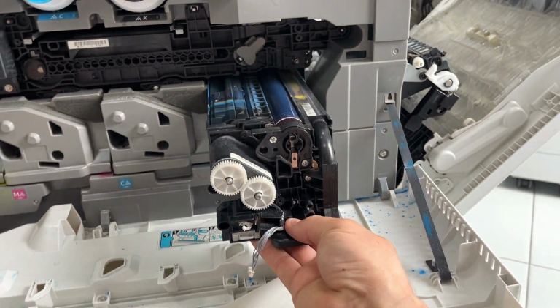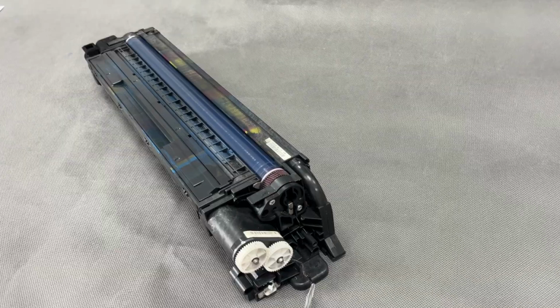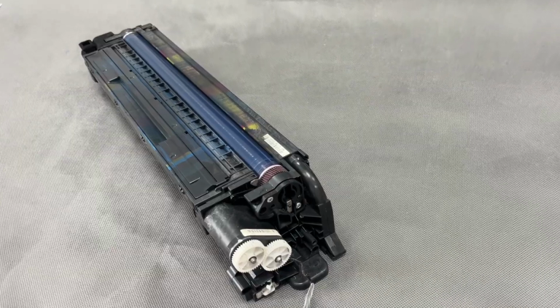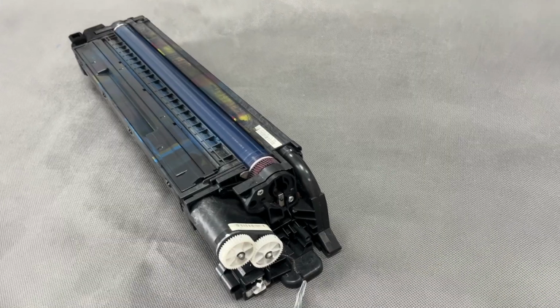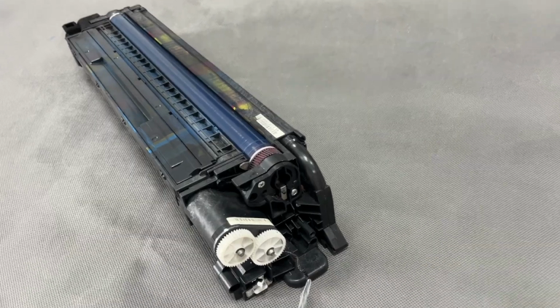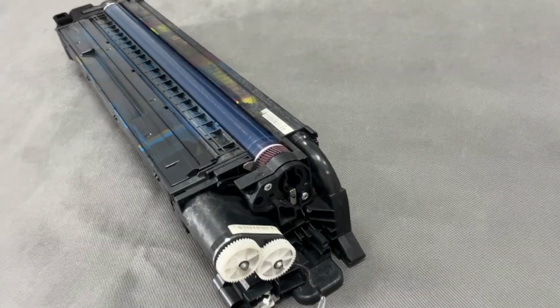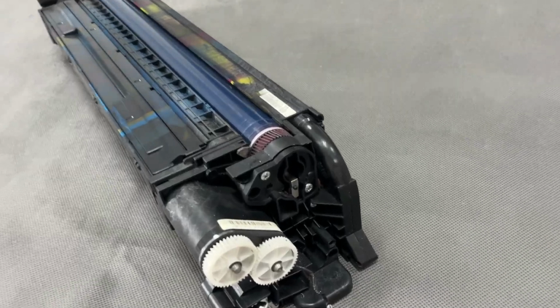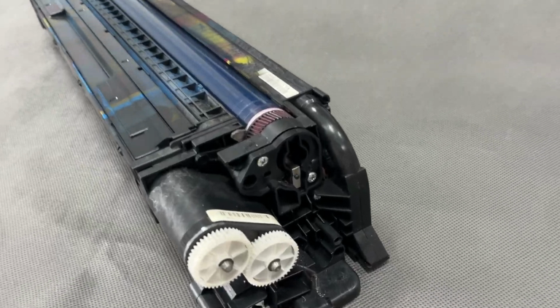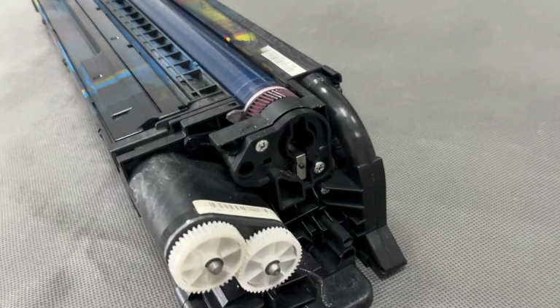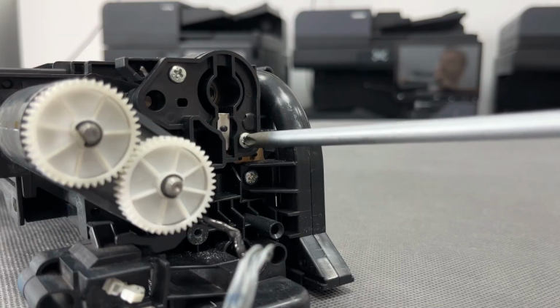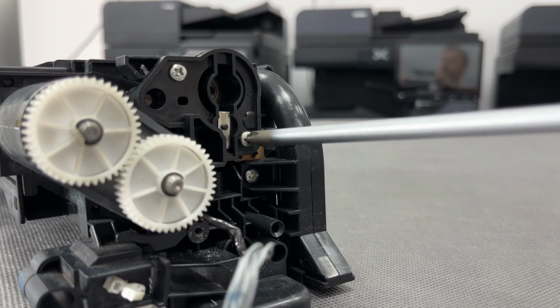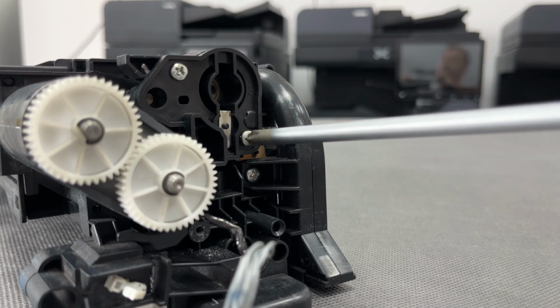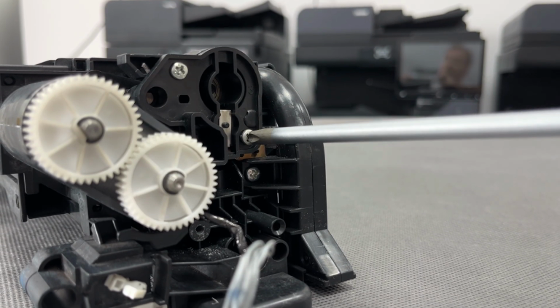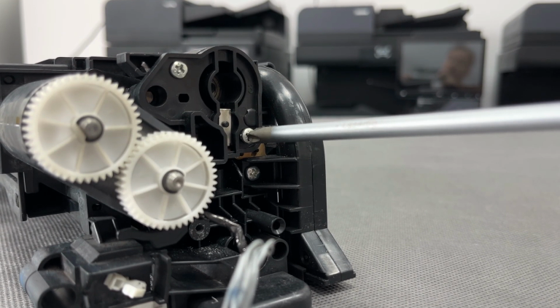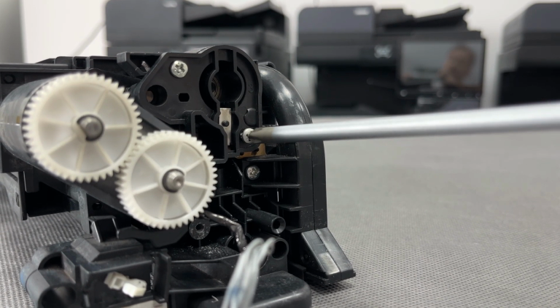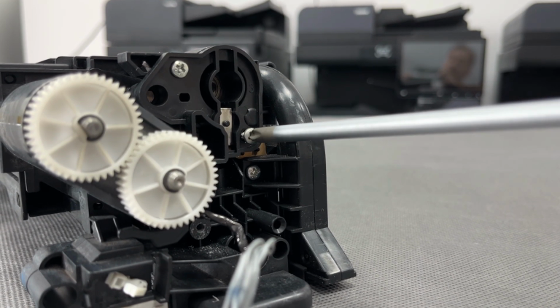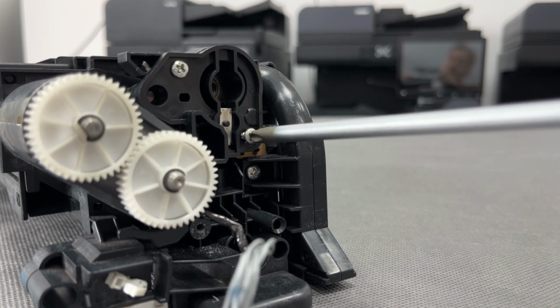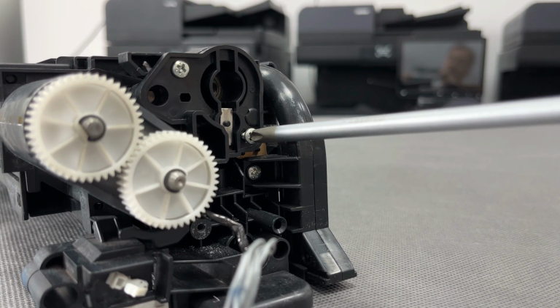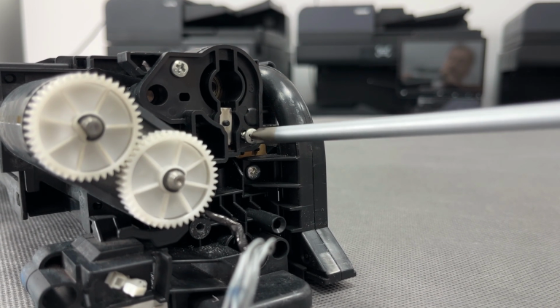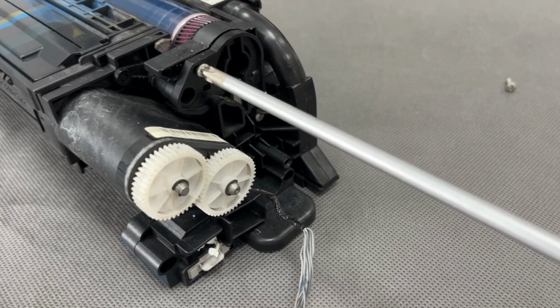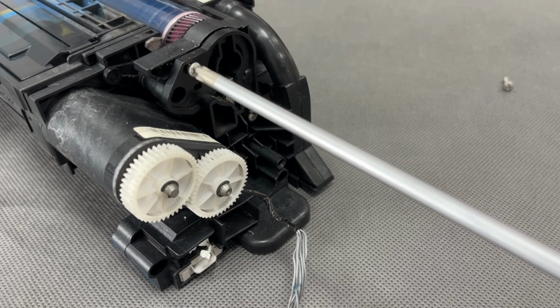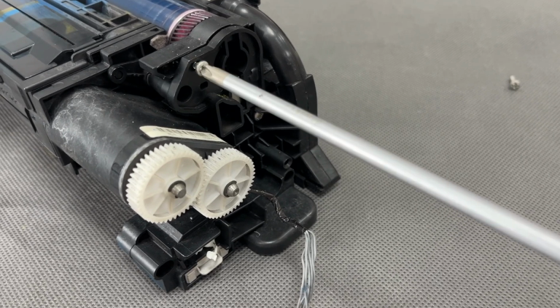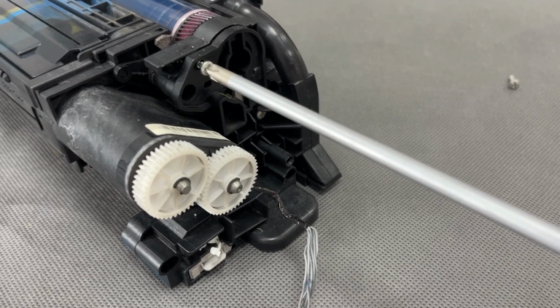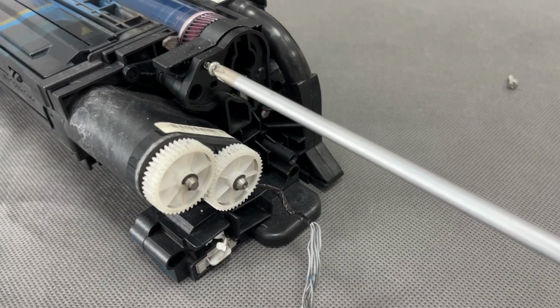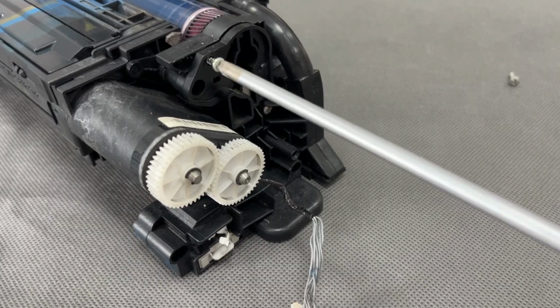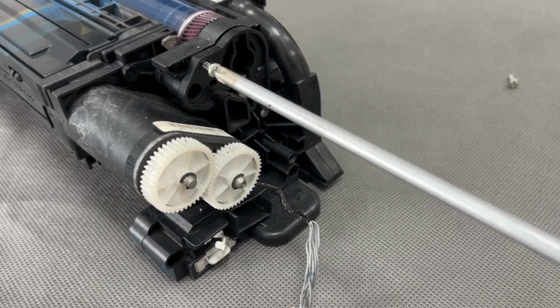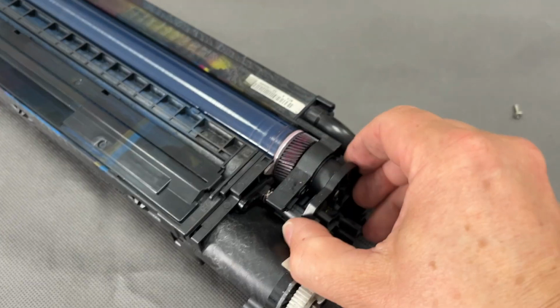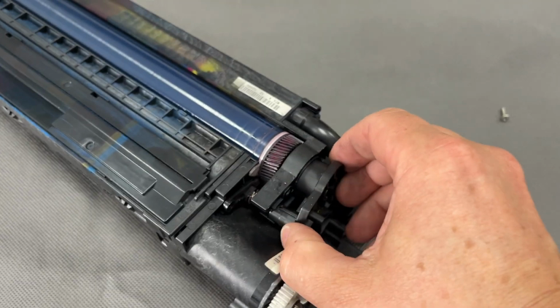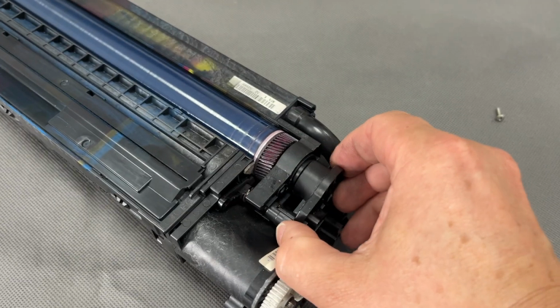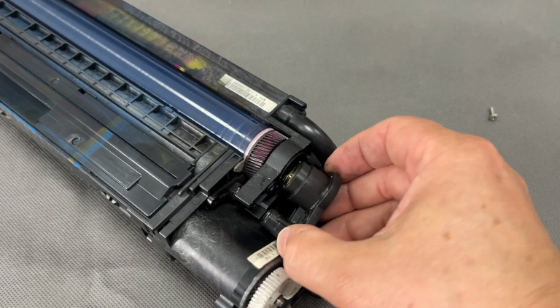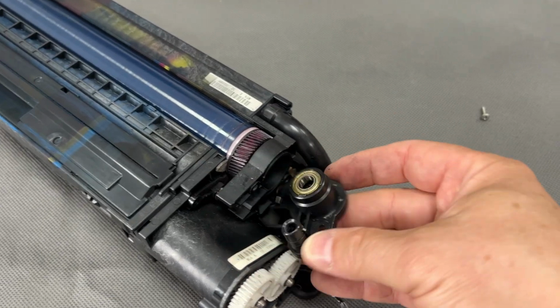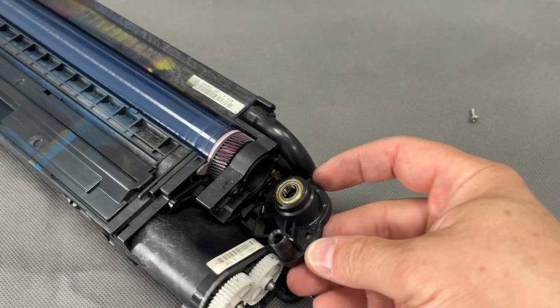The black drum is indeed scratched, and there is nothing strange about it, because in every office monochrome prints predominate. So we have to separate the developing unit, and this is the first step.